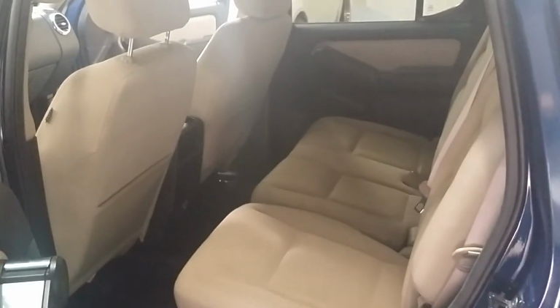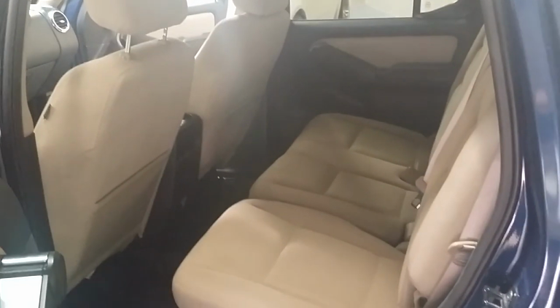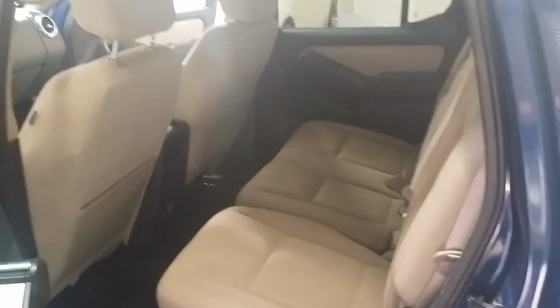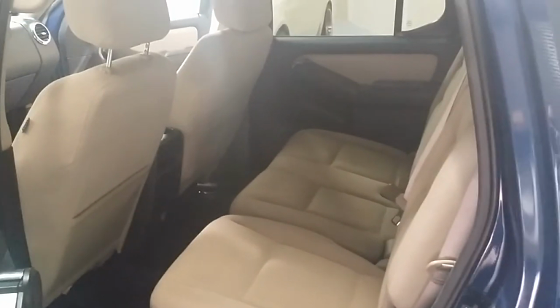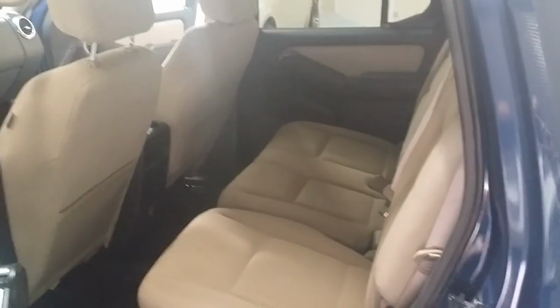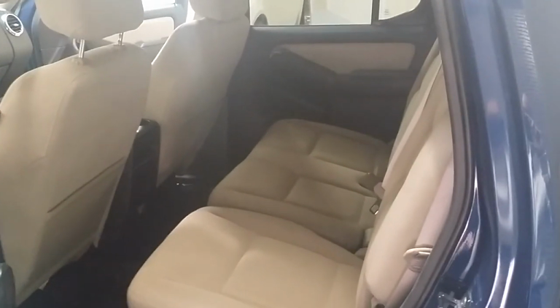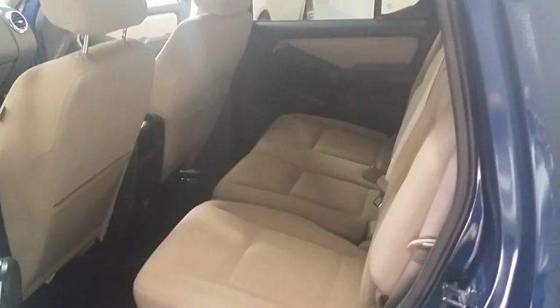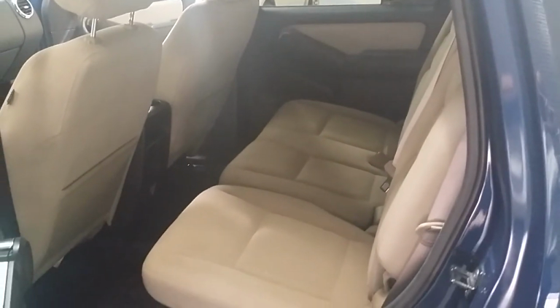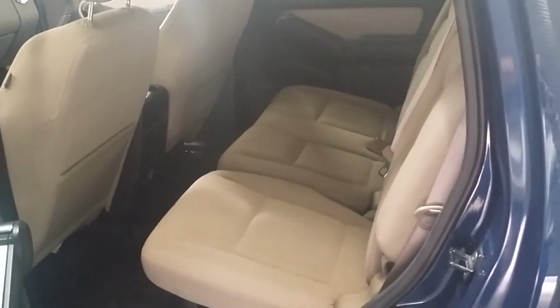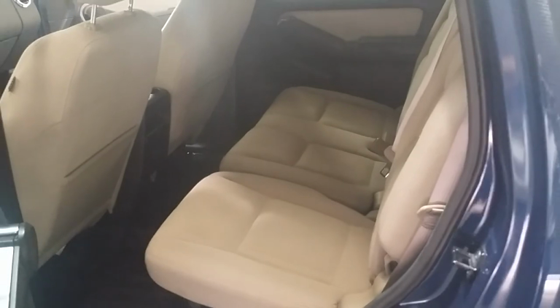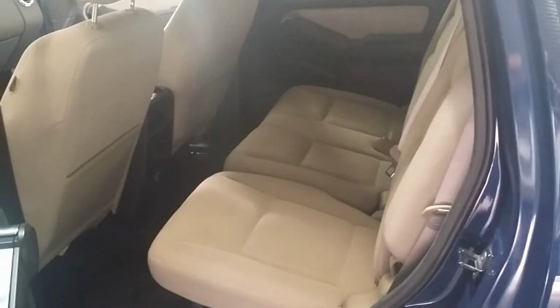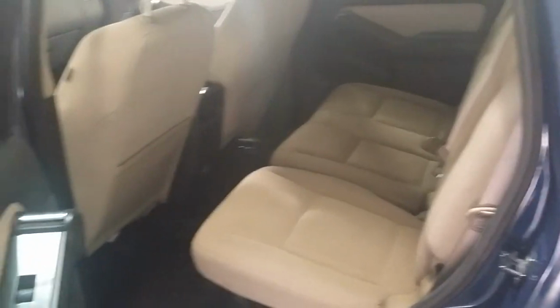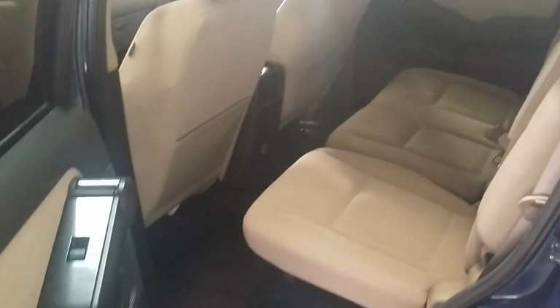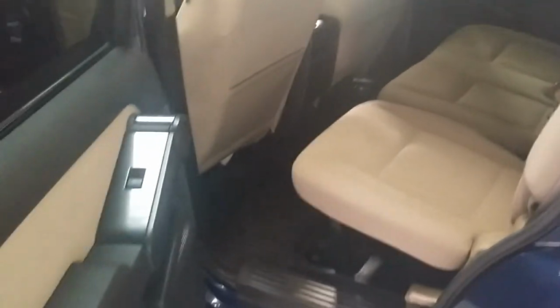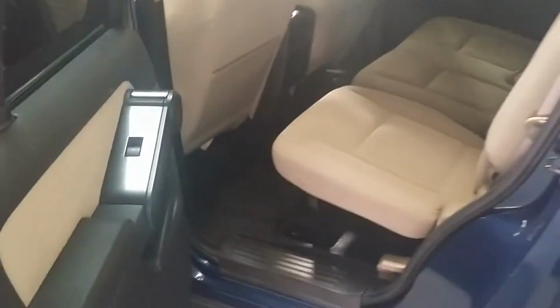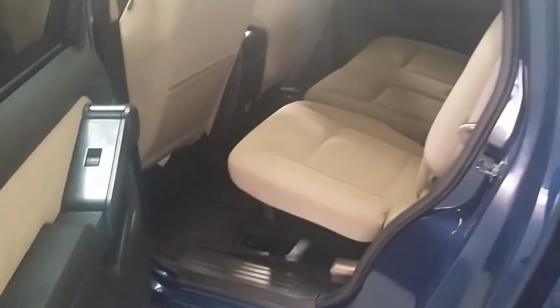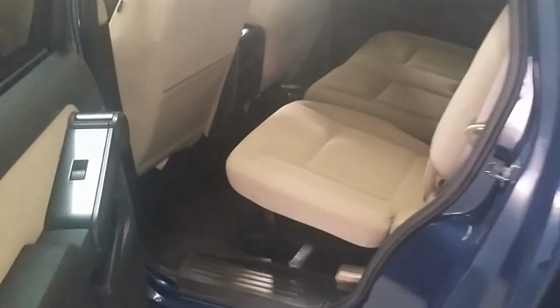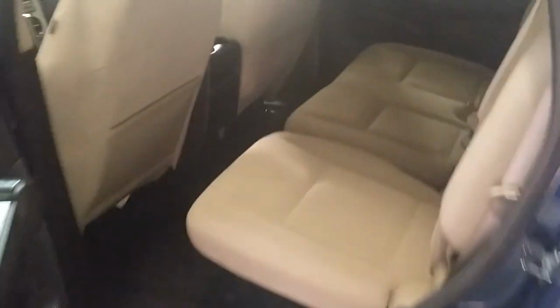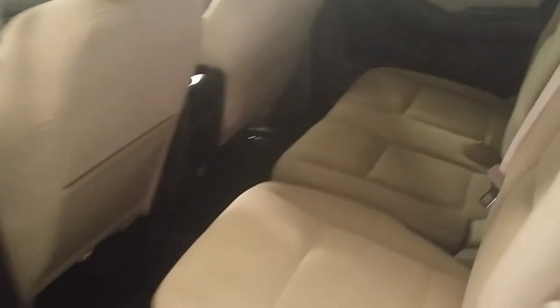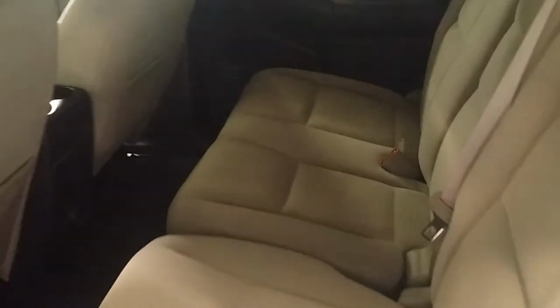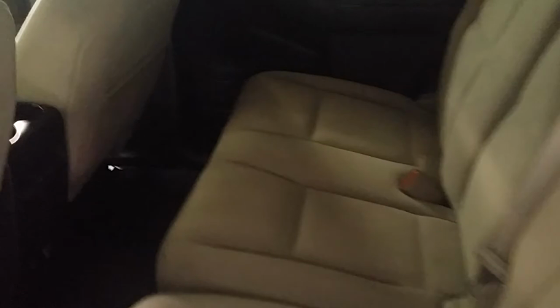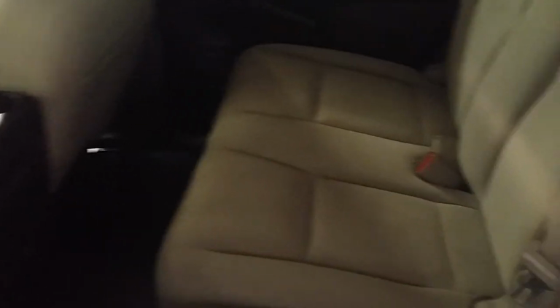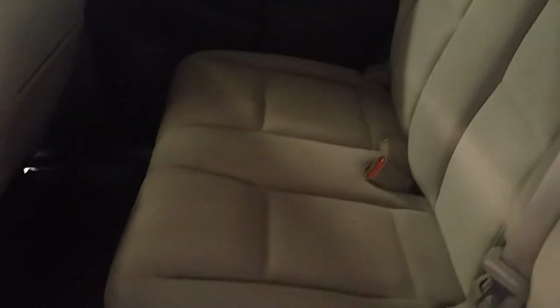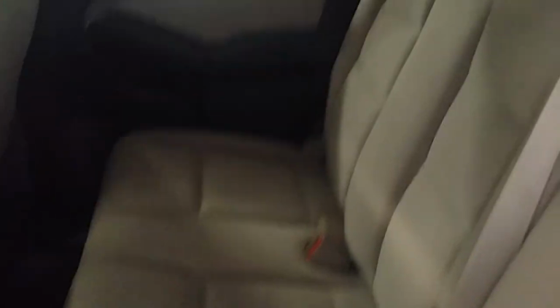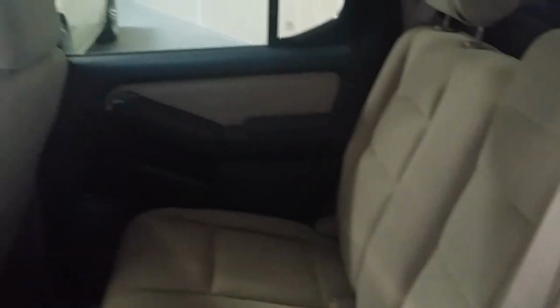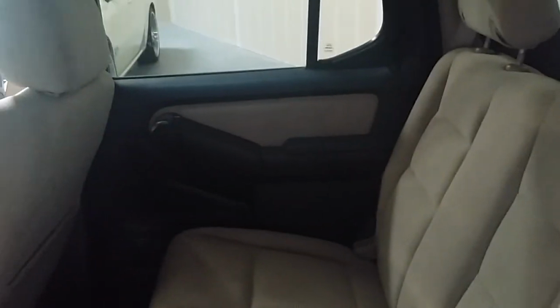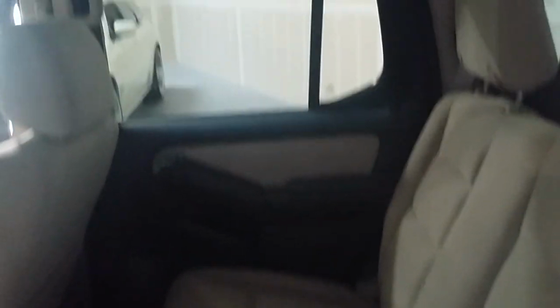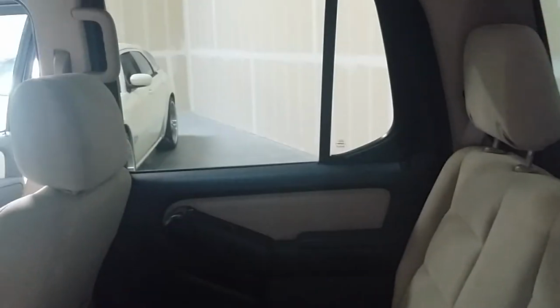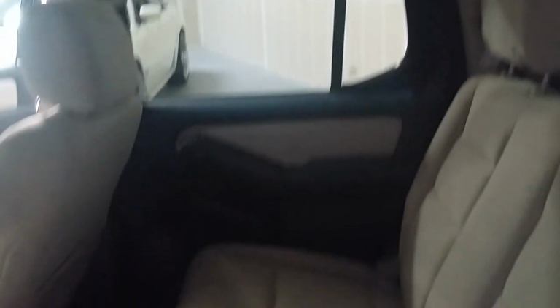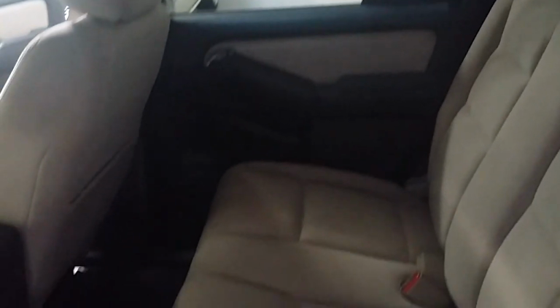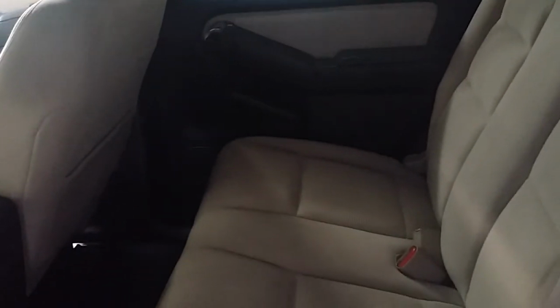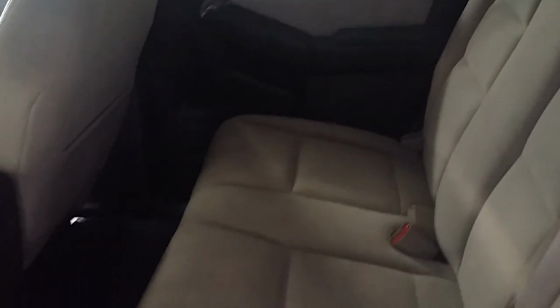Here's the rear seating for the vehicle. Super clean cloth interior — well, good shape, taken care of. It's very nice.